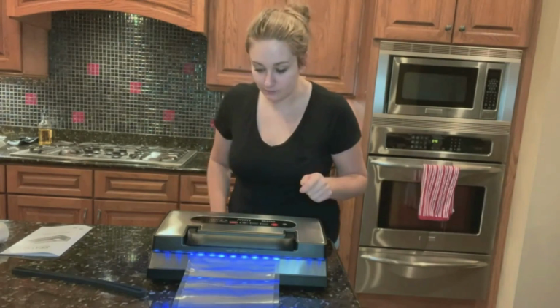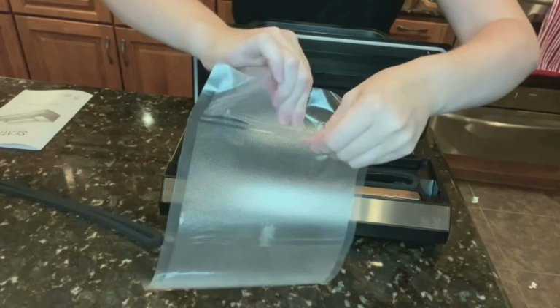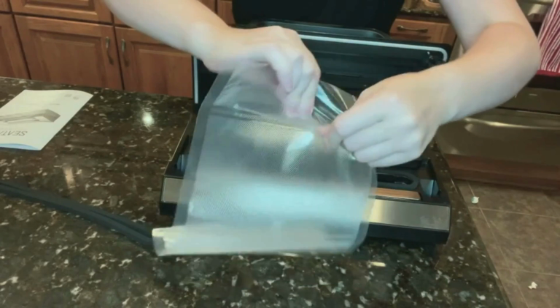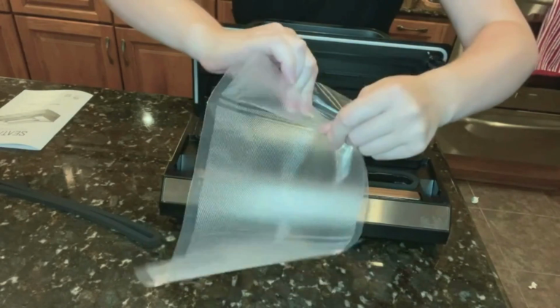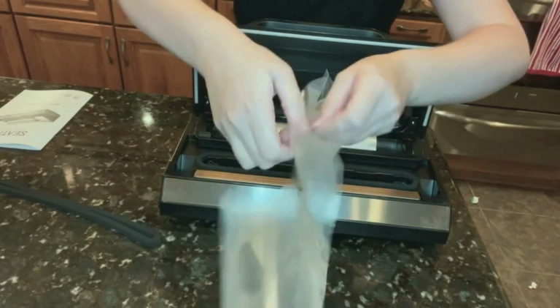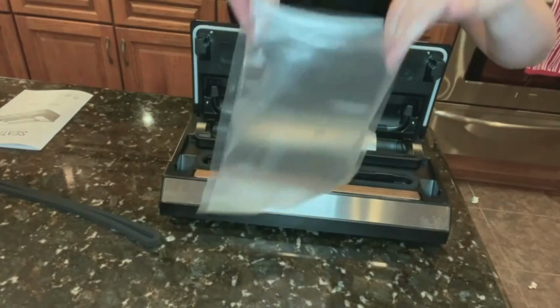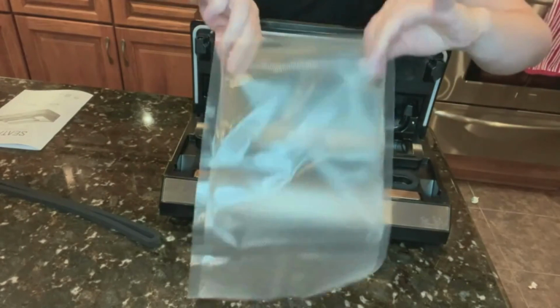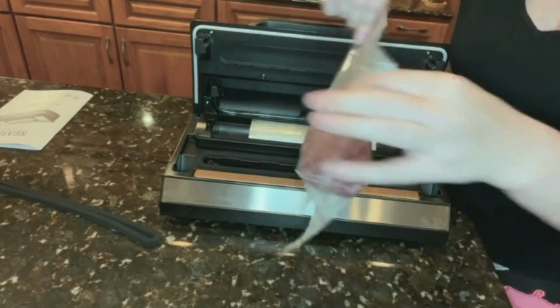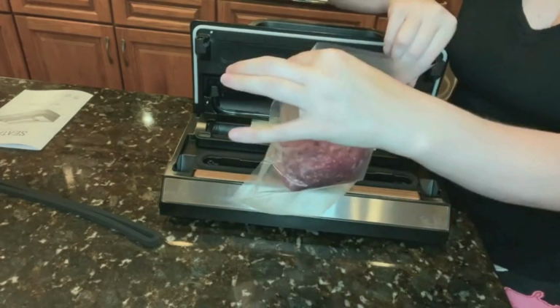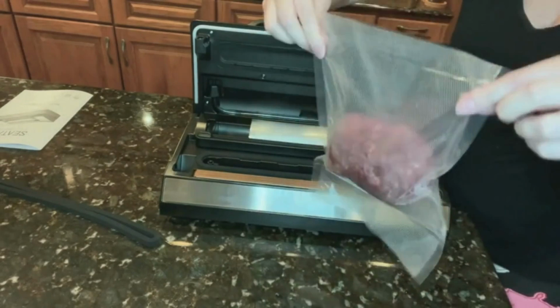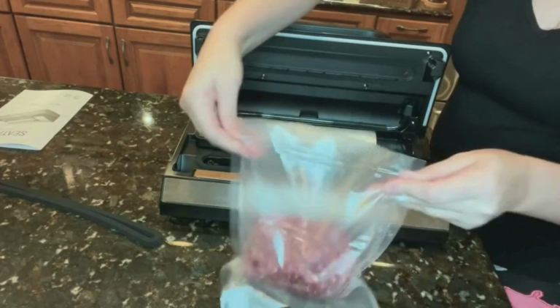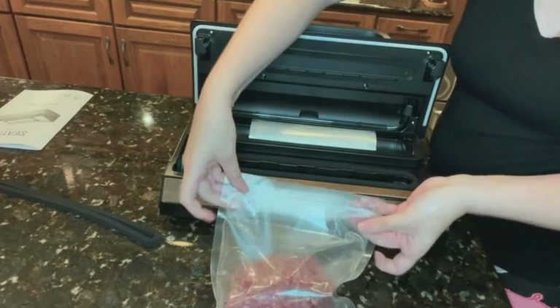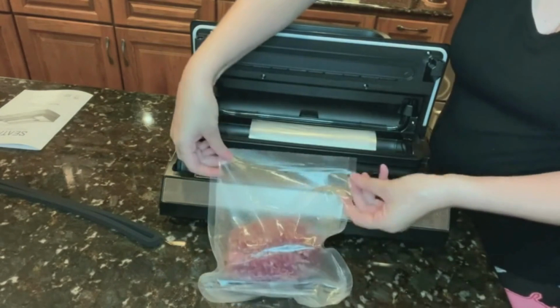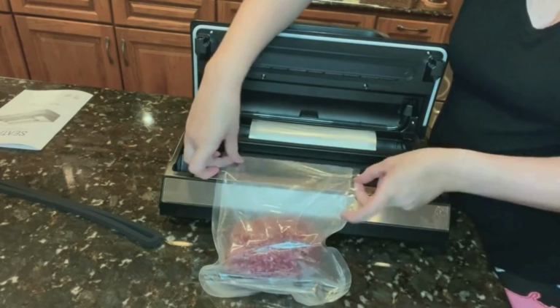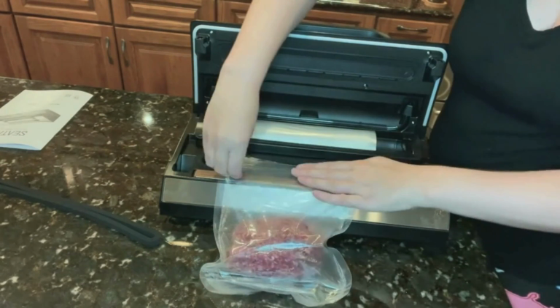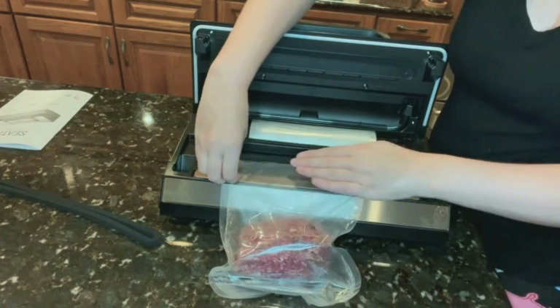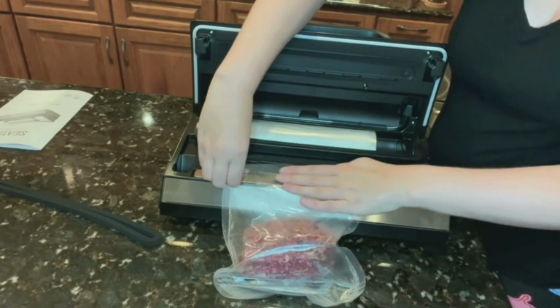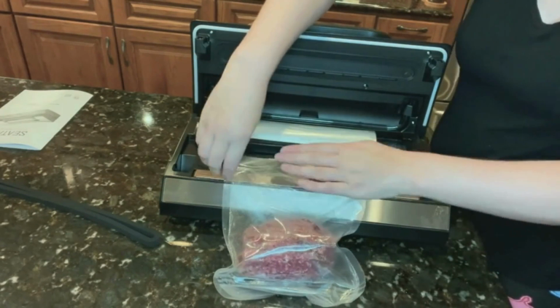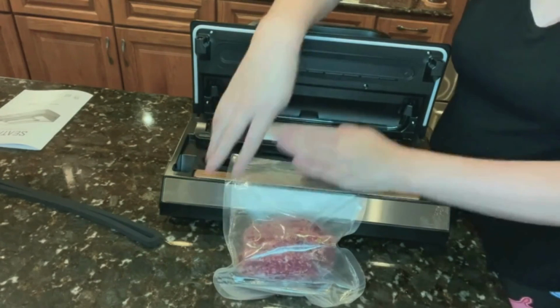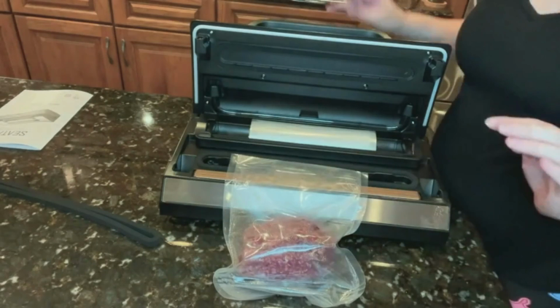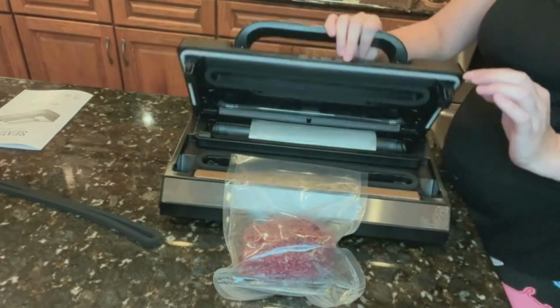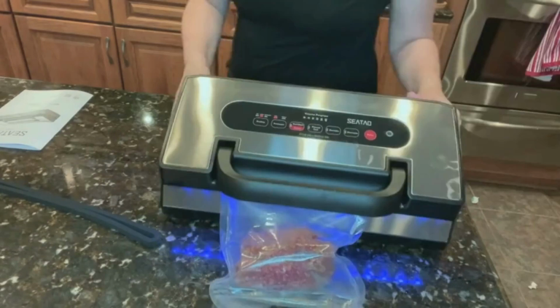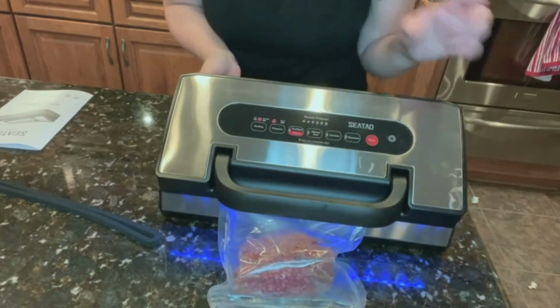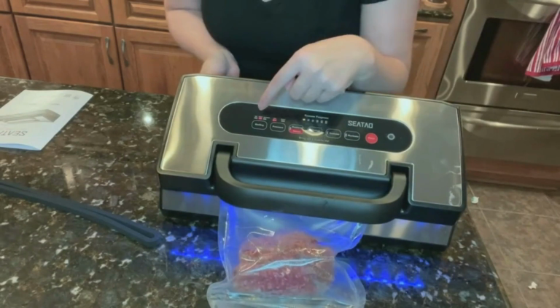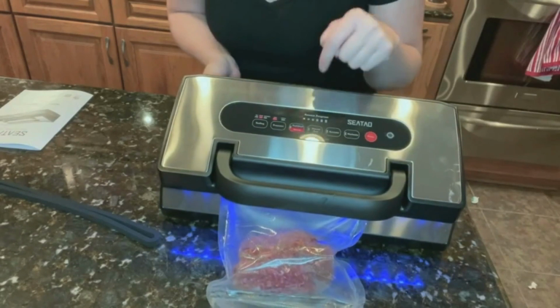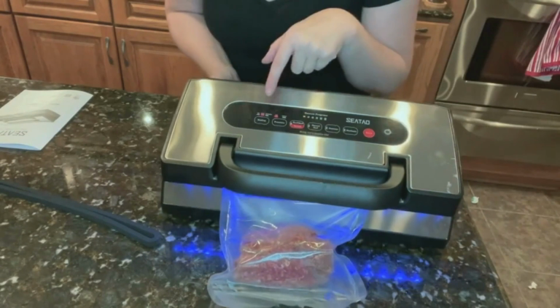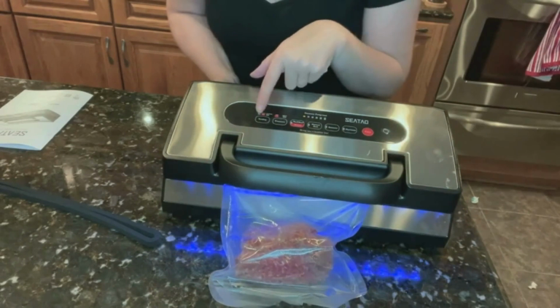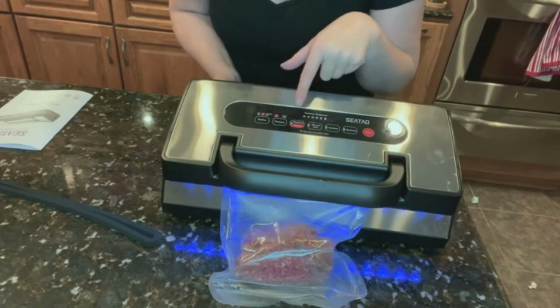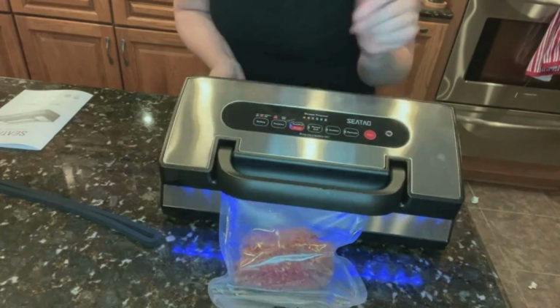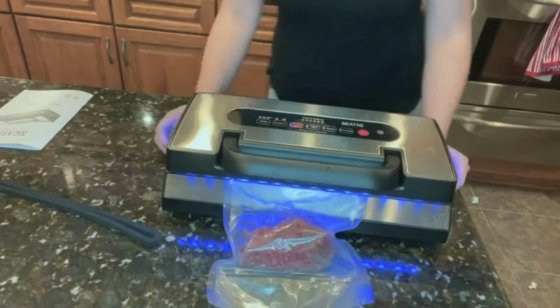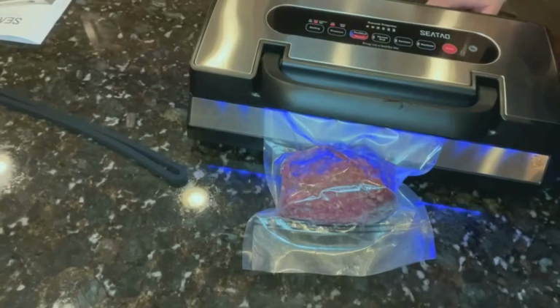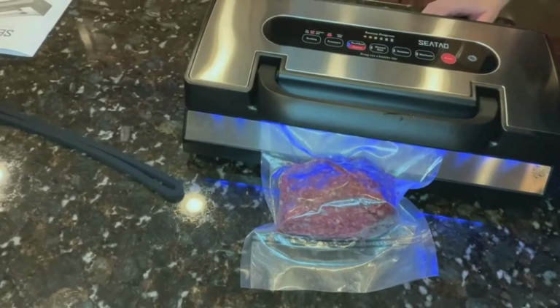This is an airtight seal. Ground beef — as you can see, this is not vacuum sealed yet. So let's take a look at what this looks like once it's sealed. I already have the setting on moist and all I need to do is press the vac and seal.